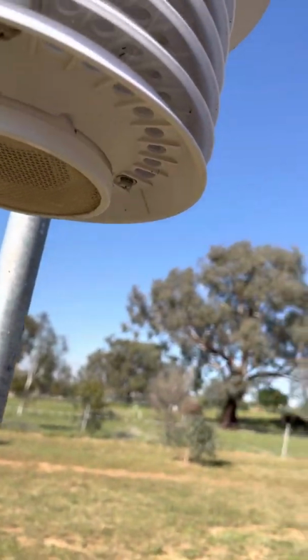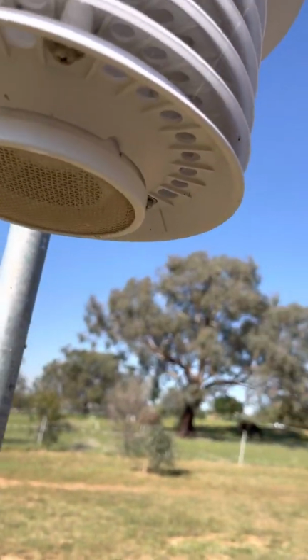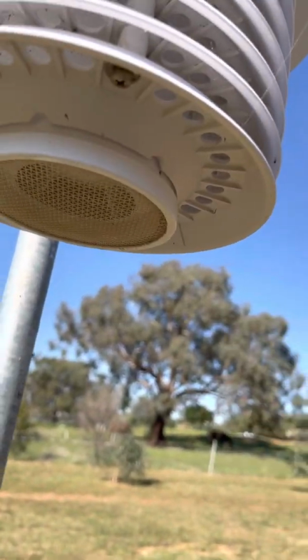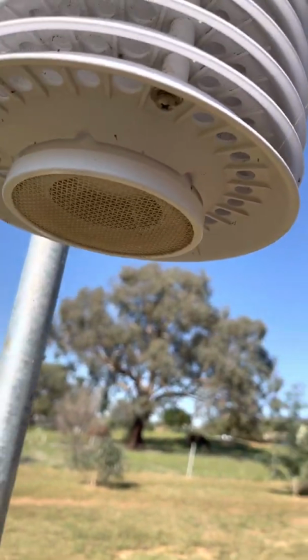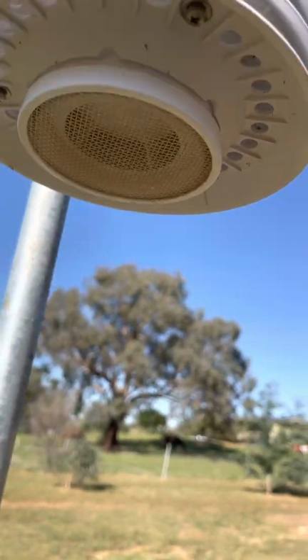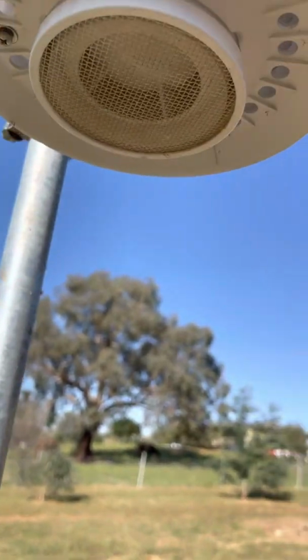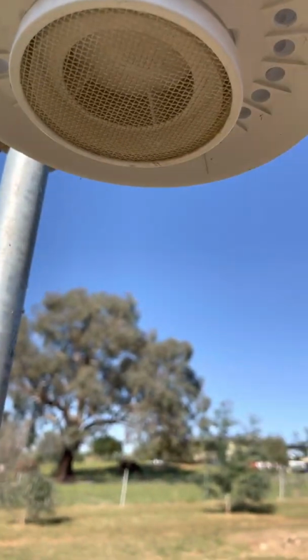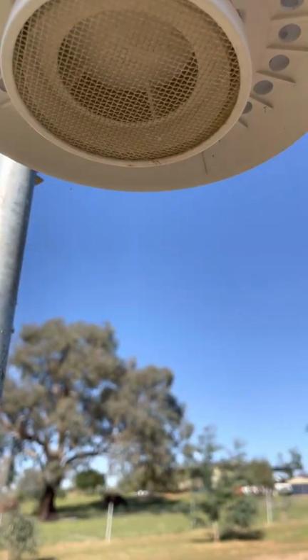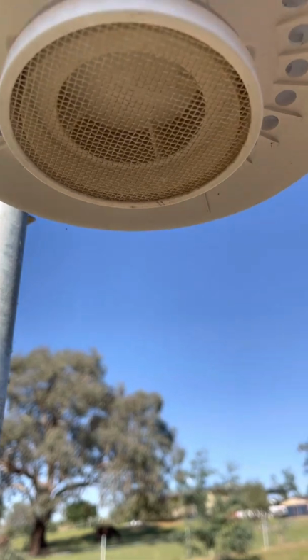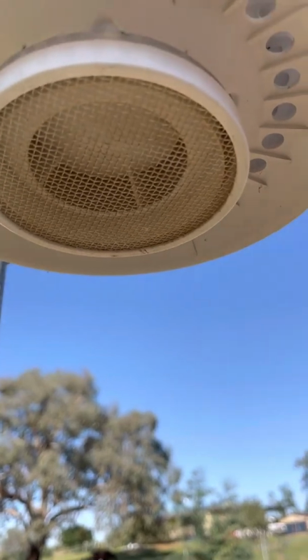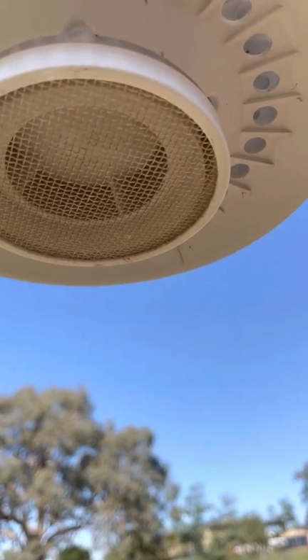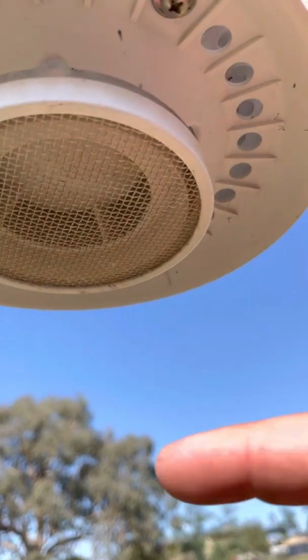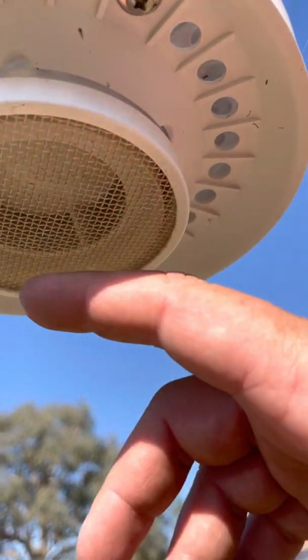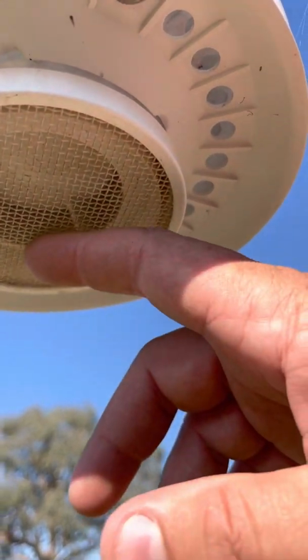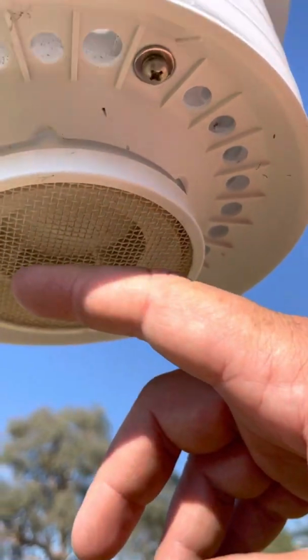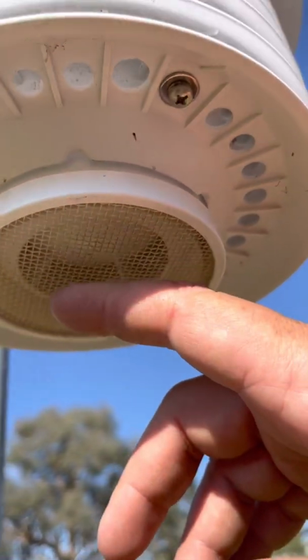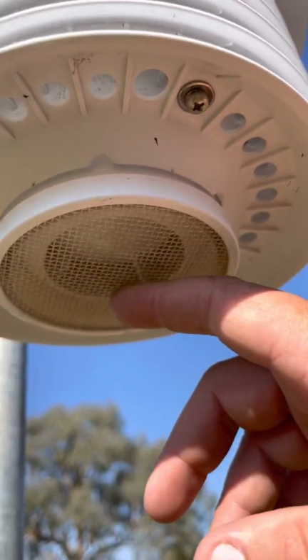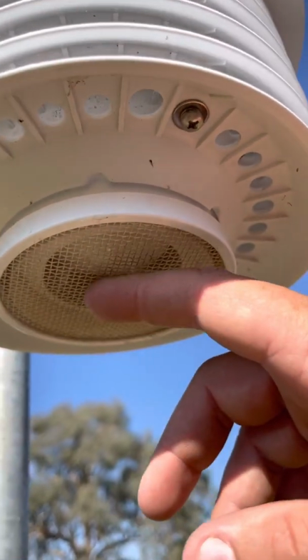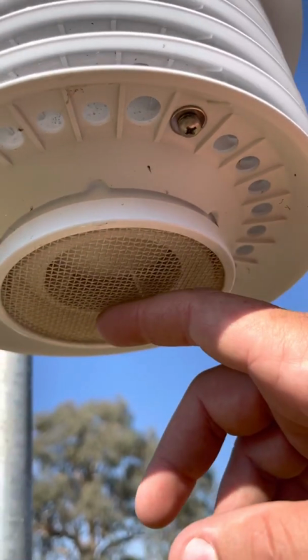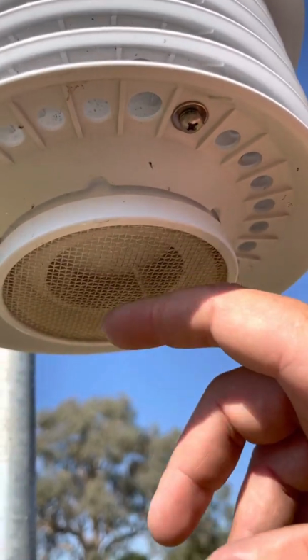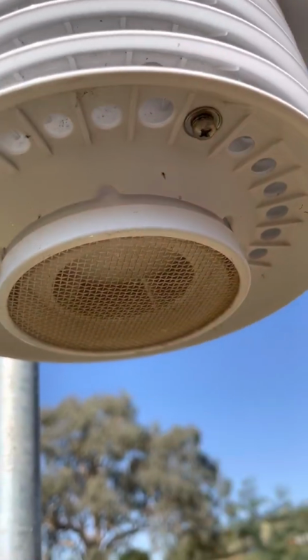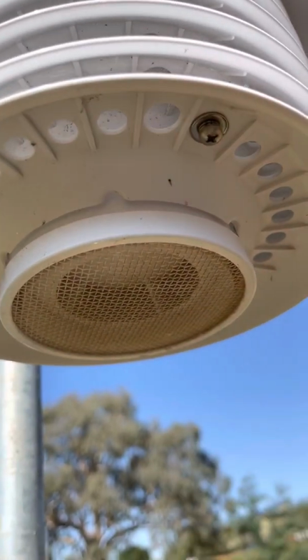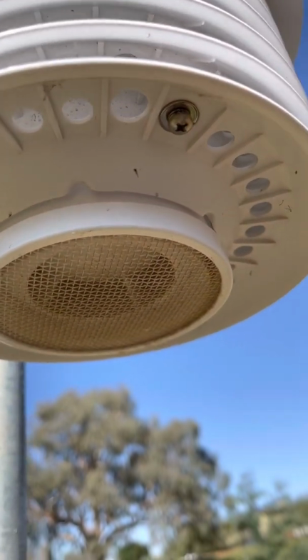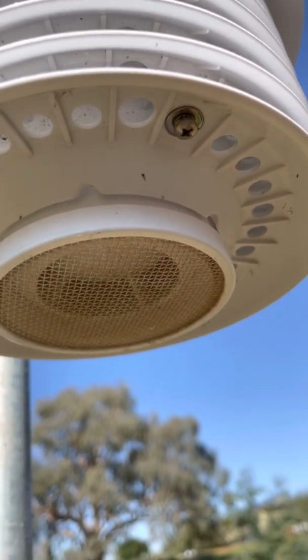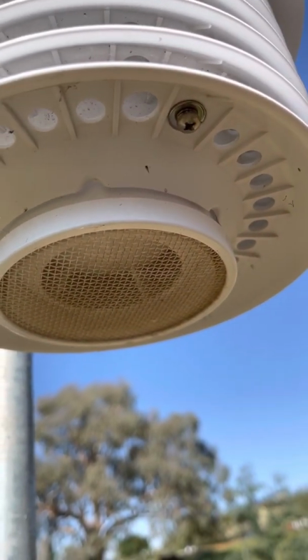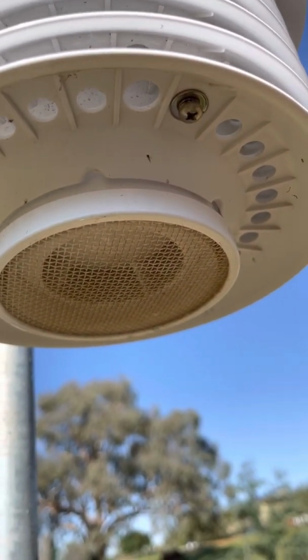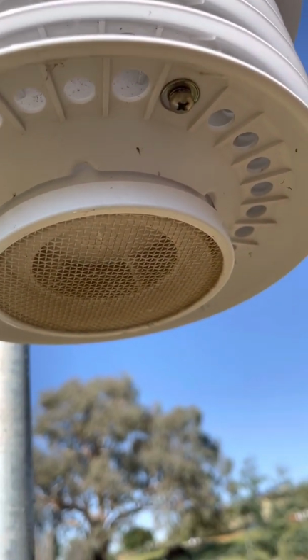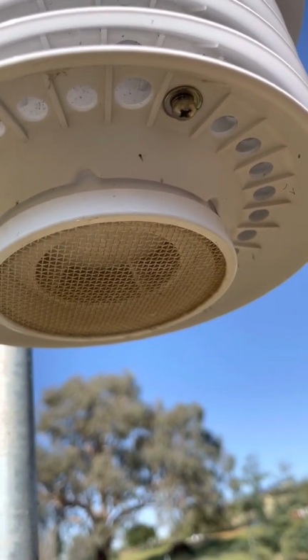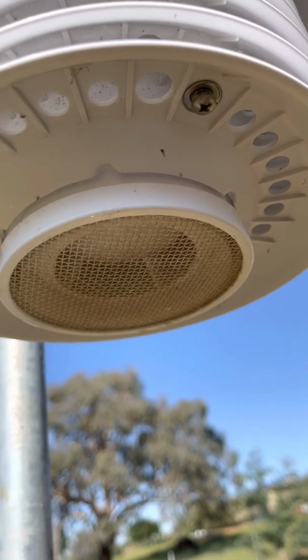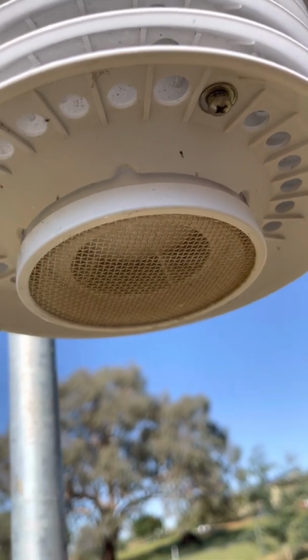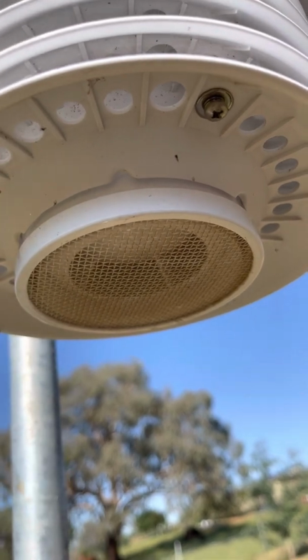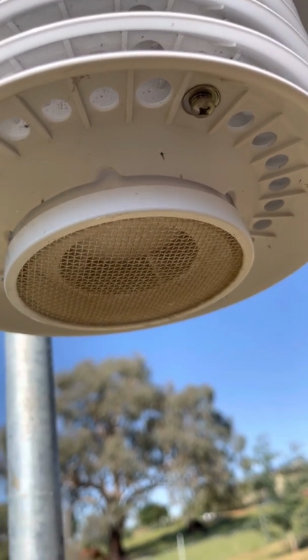Having a look underneath, that's where it sucks the air up through that little gauze vent there, which prevents anything from getting sucked up into the fan.